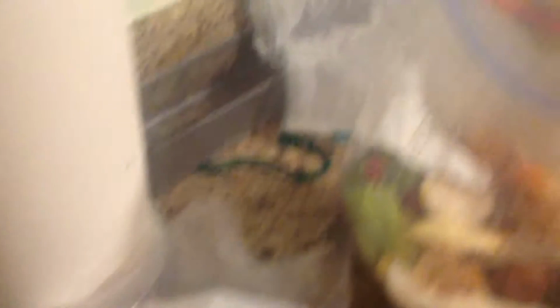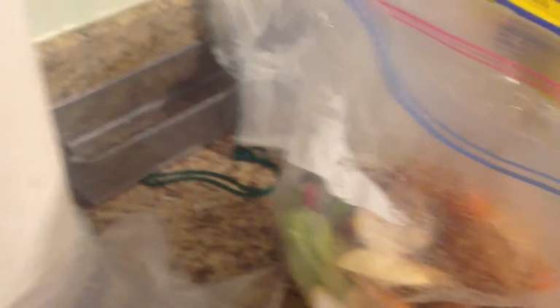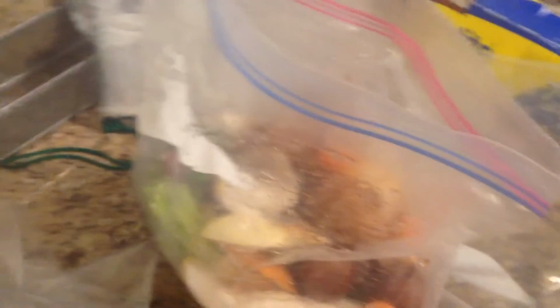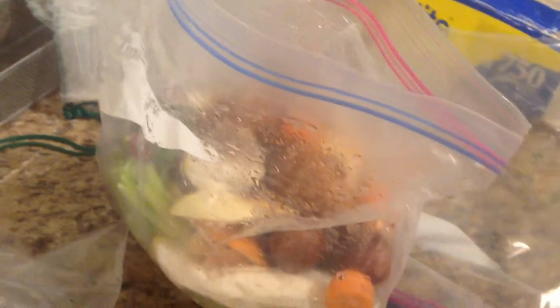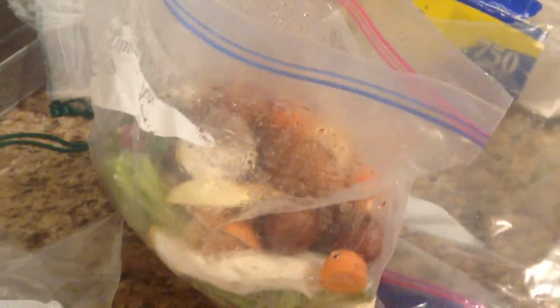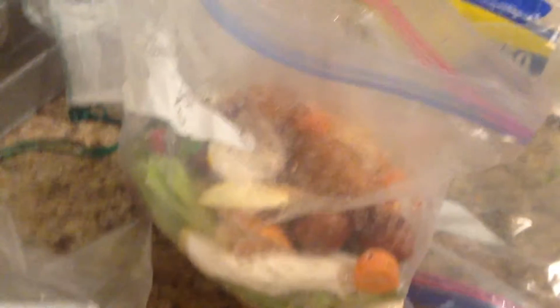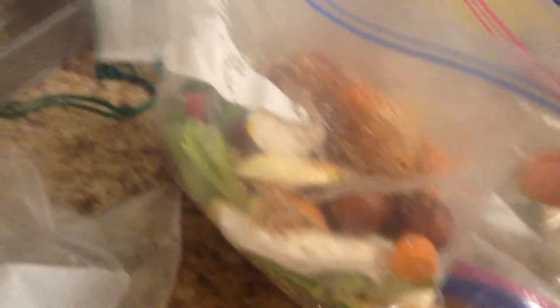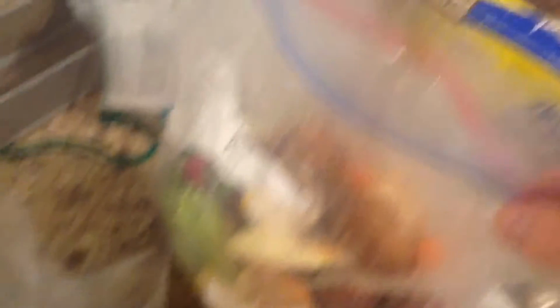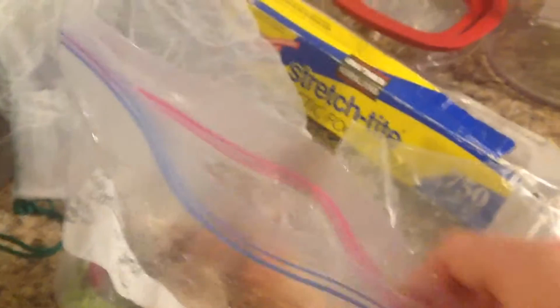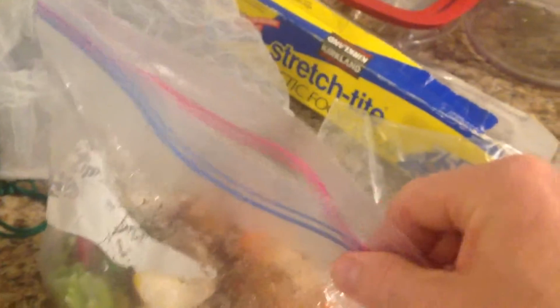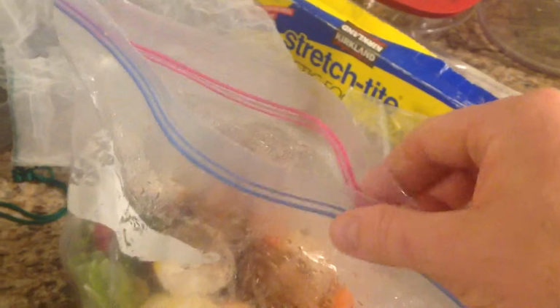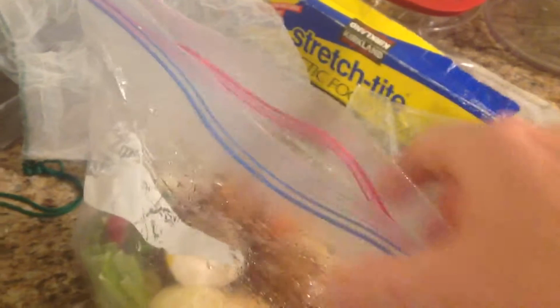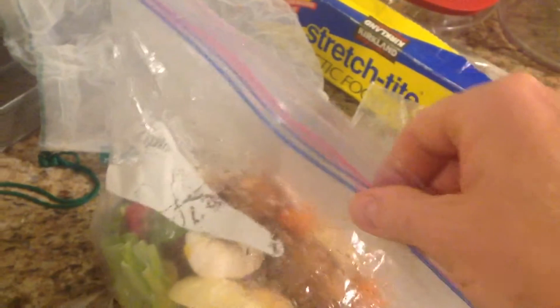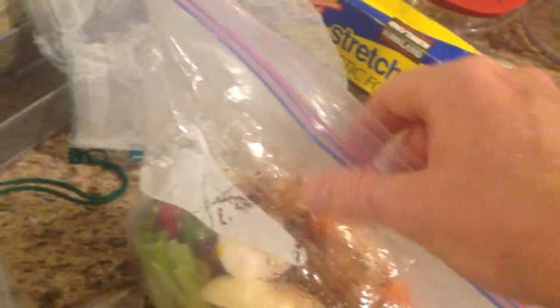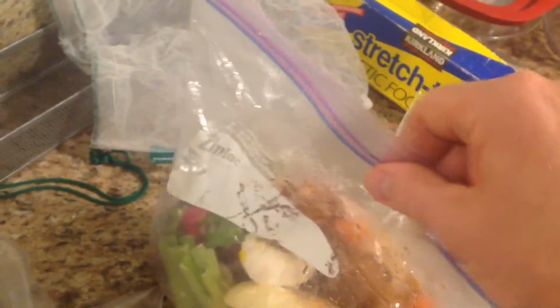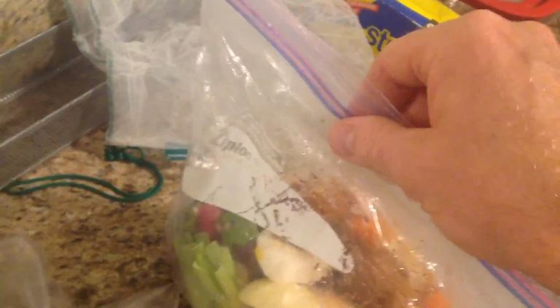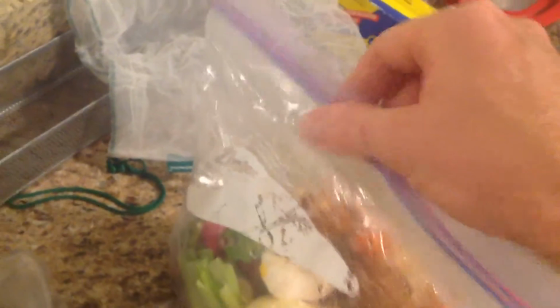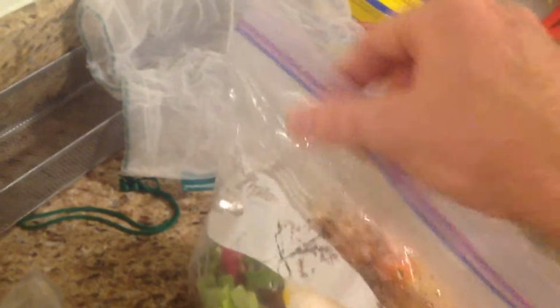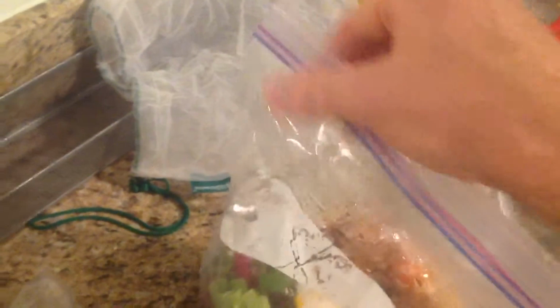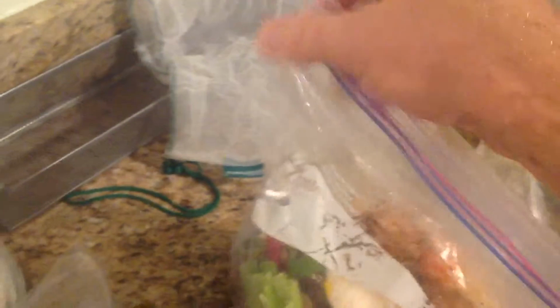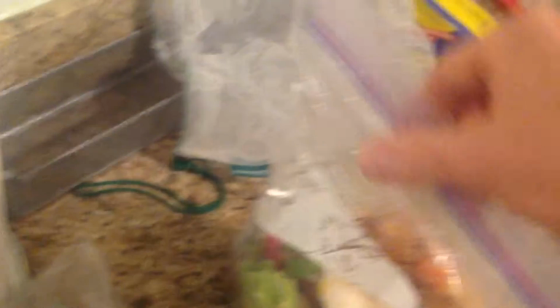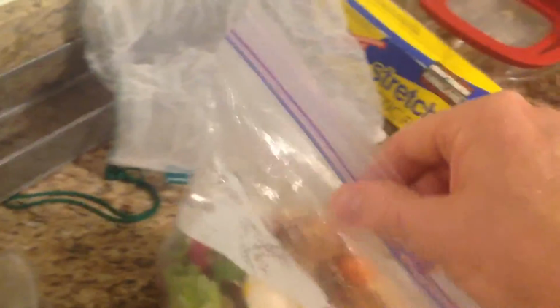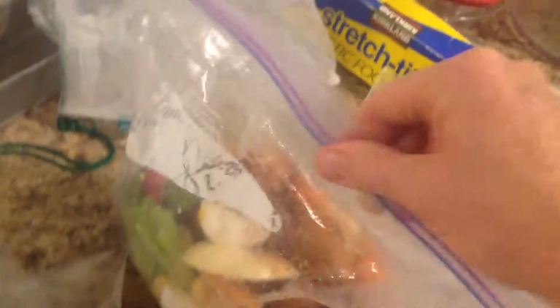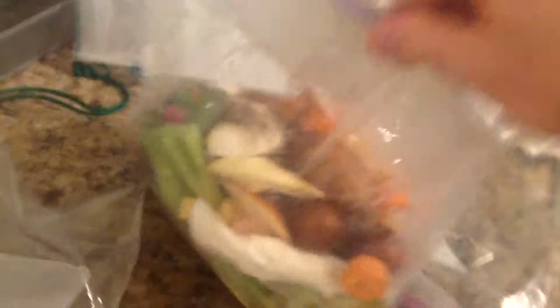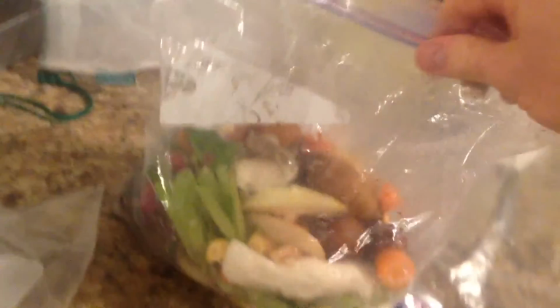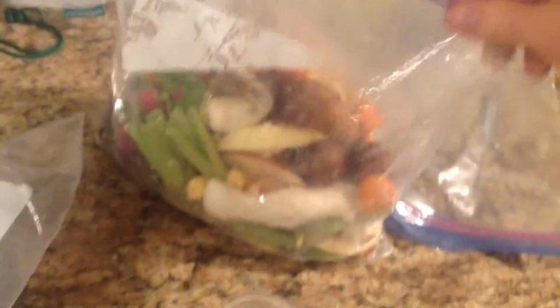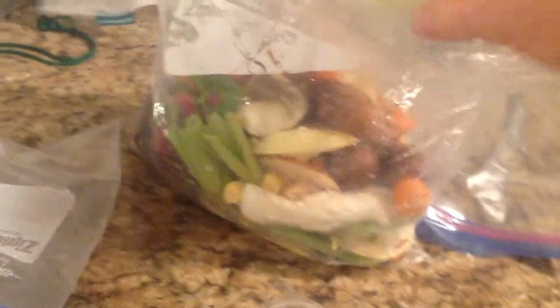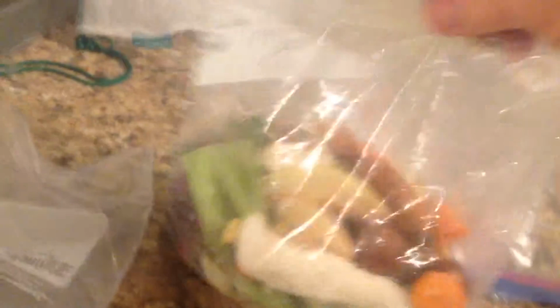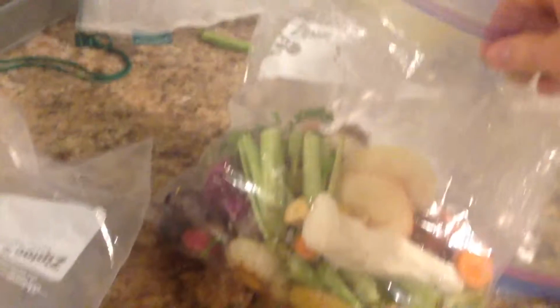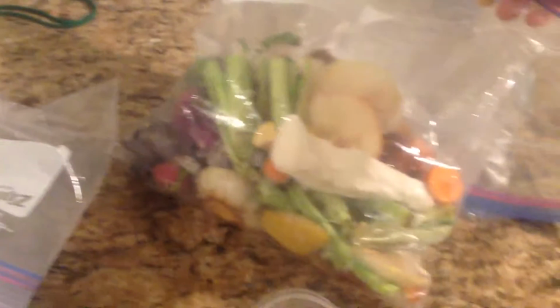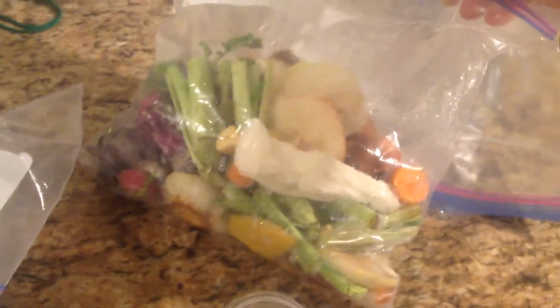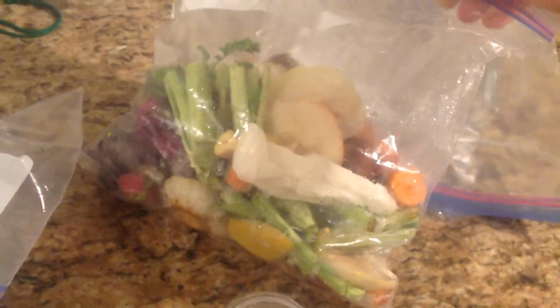I keep this ziplock to keep flies and stuff out — it's nice and humid in there, so stuff is gonna survive and grow without rotting. Every week — this is one week — all this stuff is going into the garden.